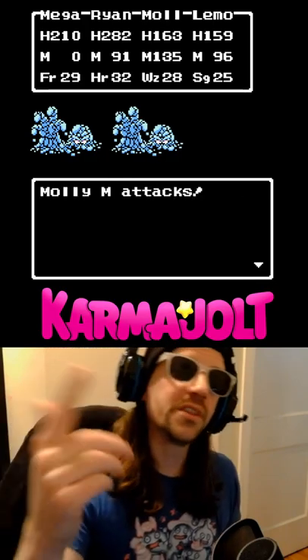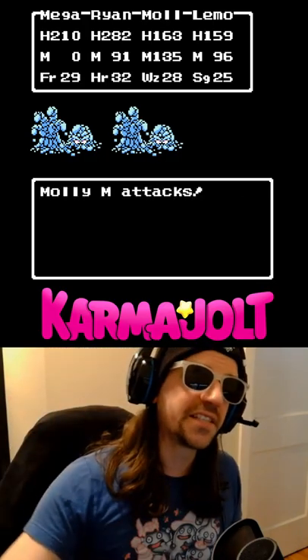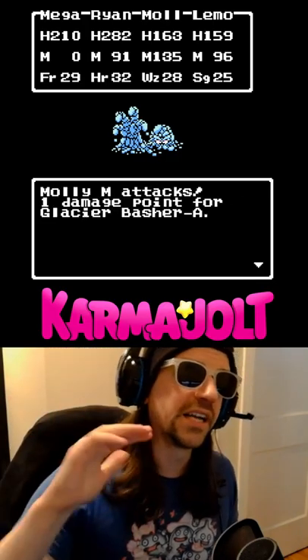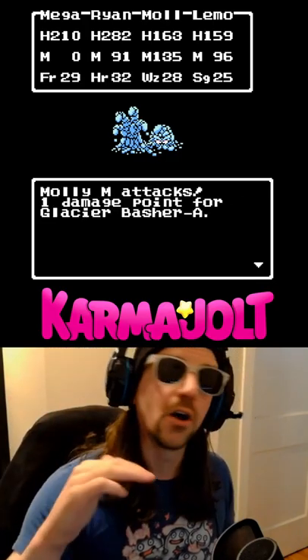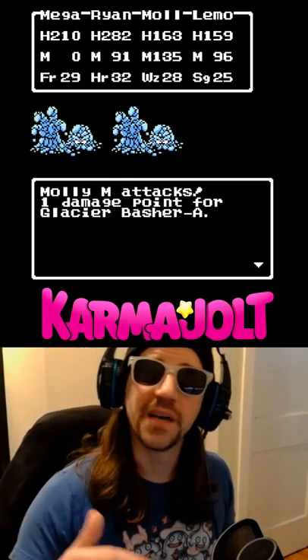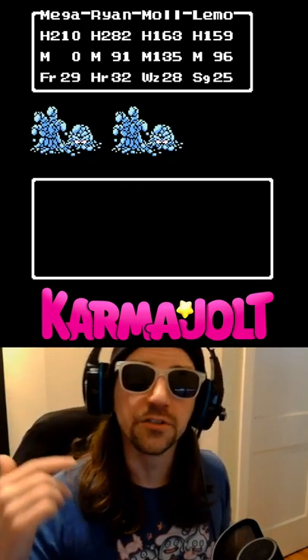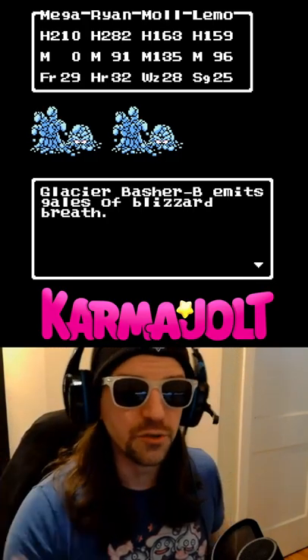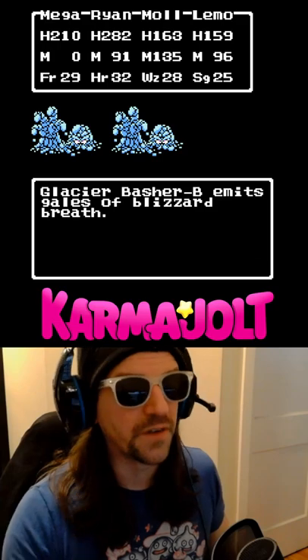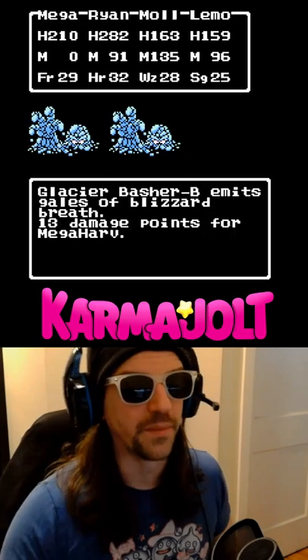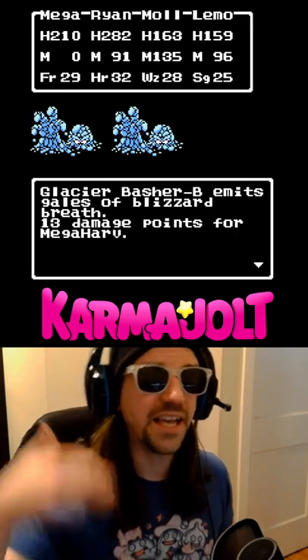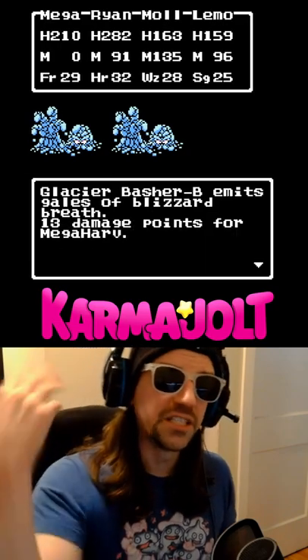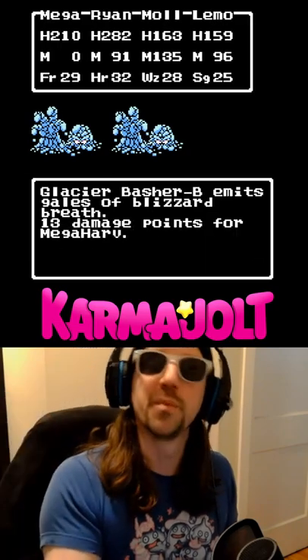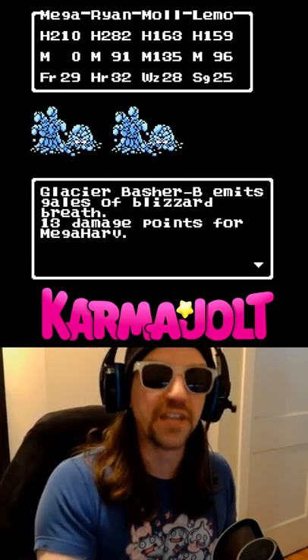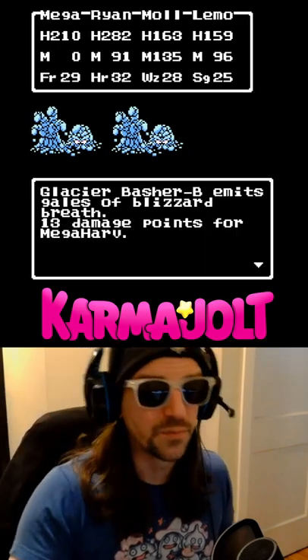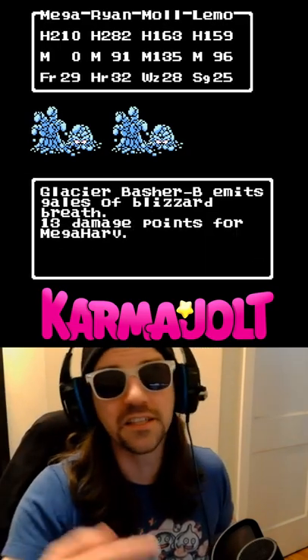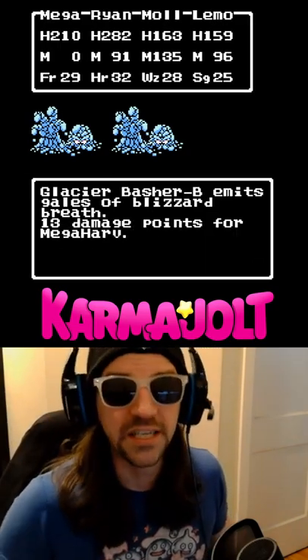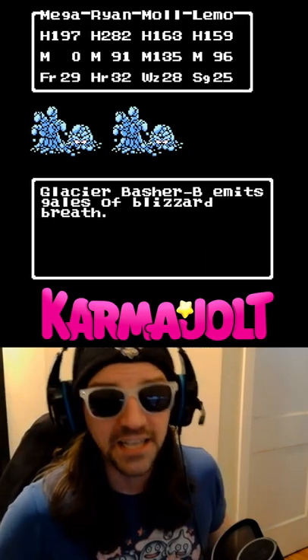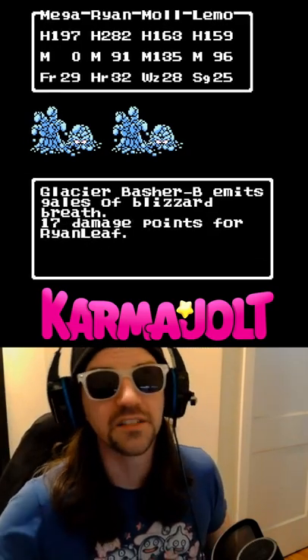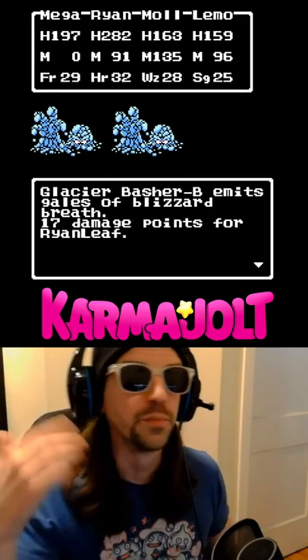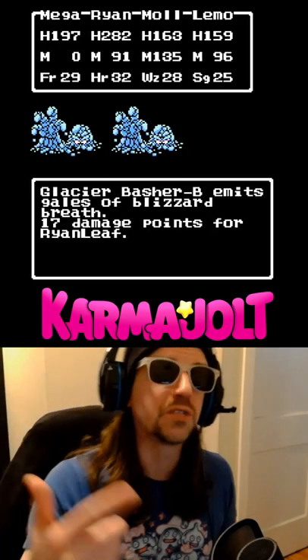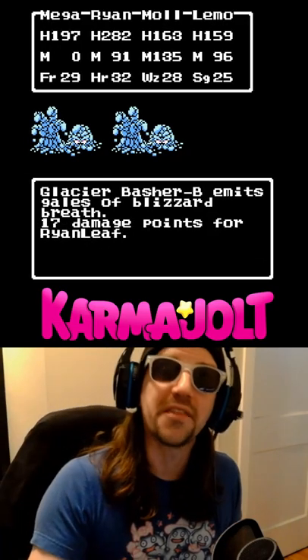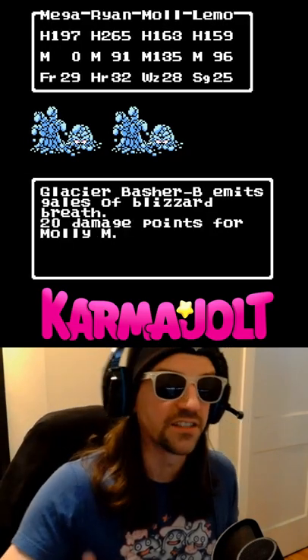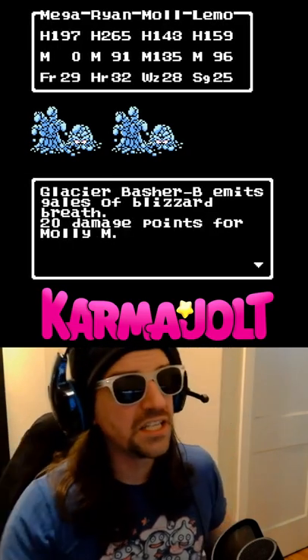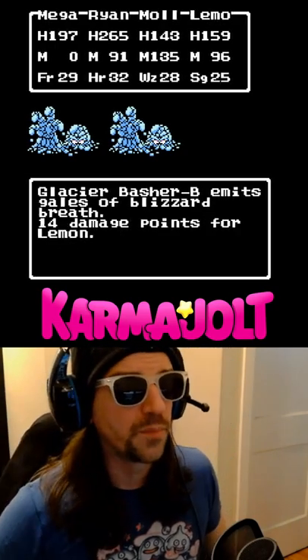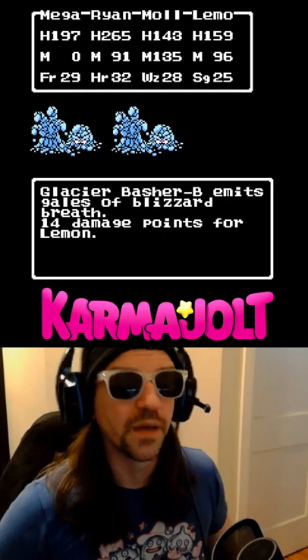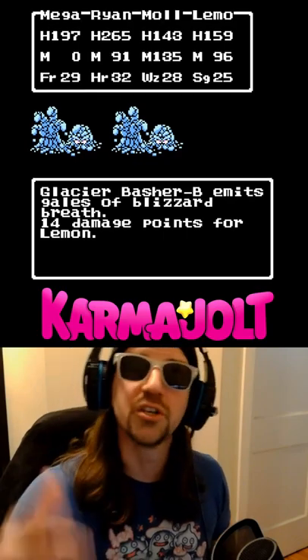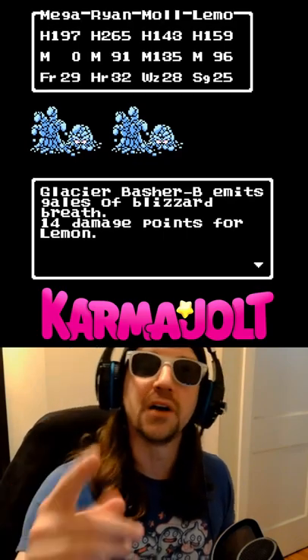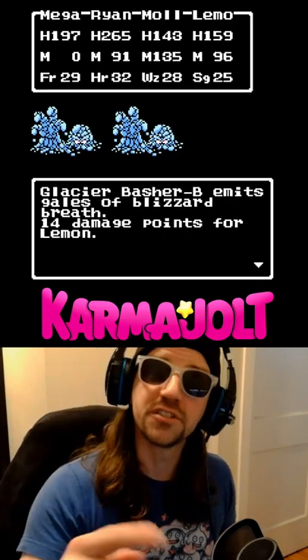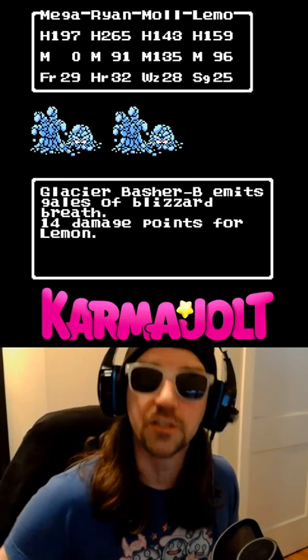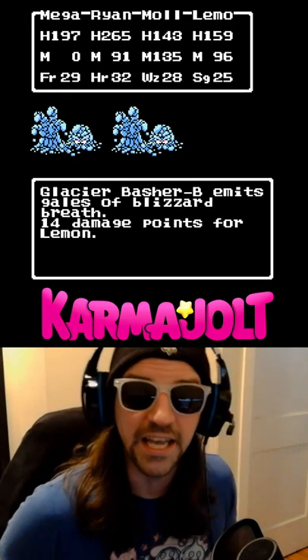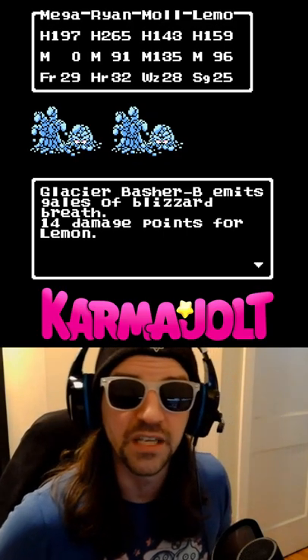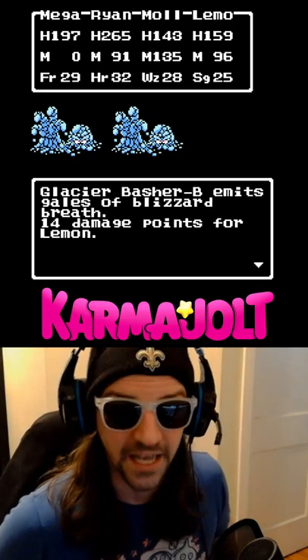In this example, I had all of my characters use the fight command, and we dealt a bunch of damage, but then this crazy ice monster blew its breath at us, and each of our party members took about 13 to 20 HP of damage.